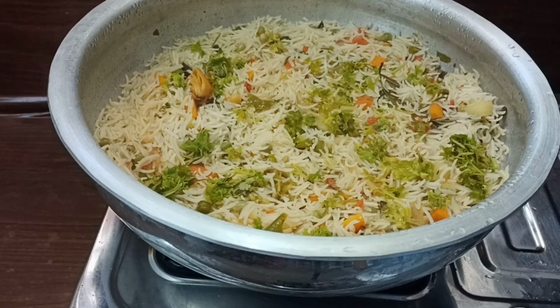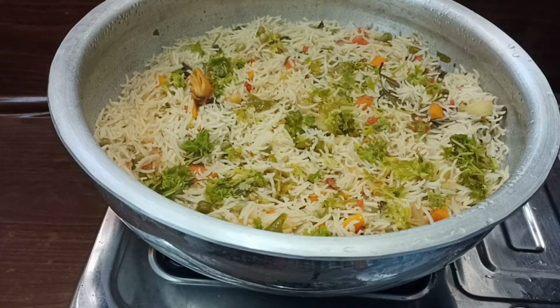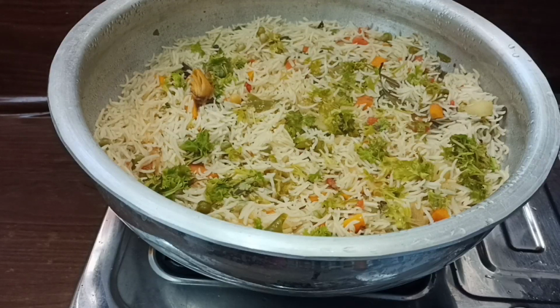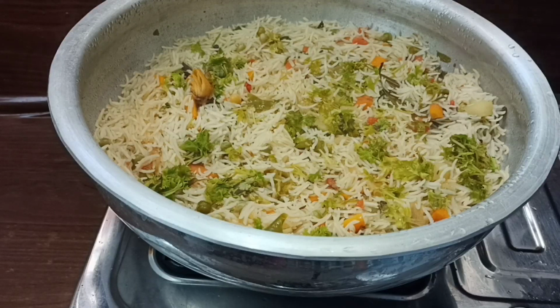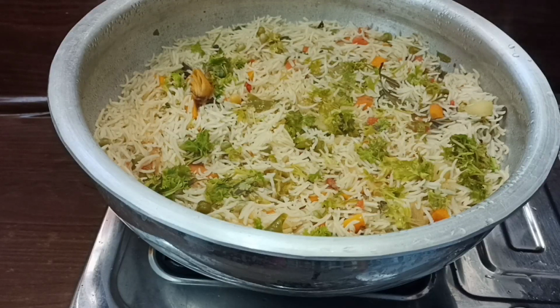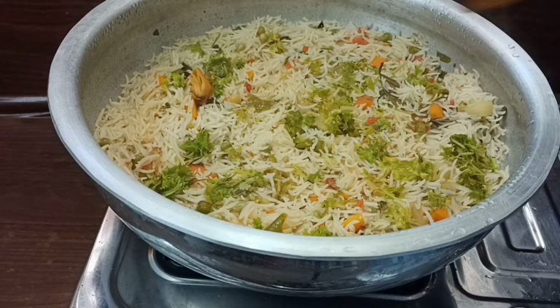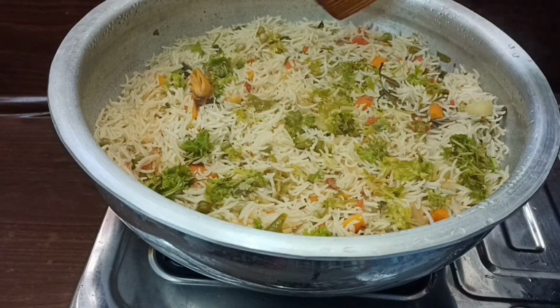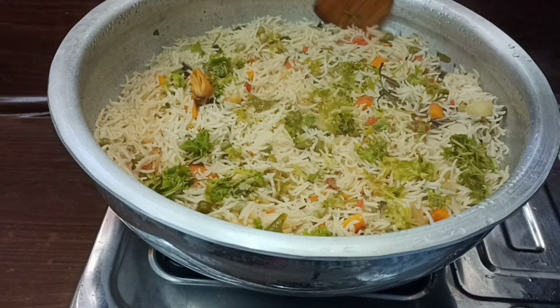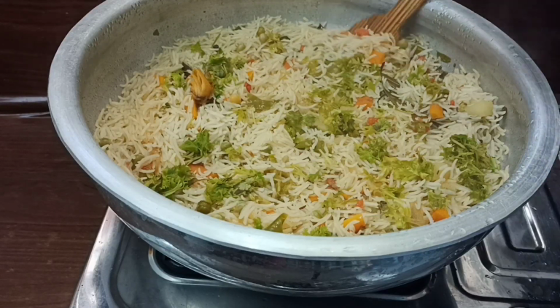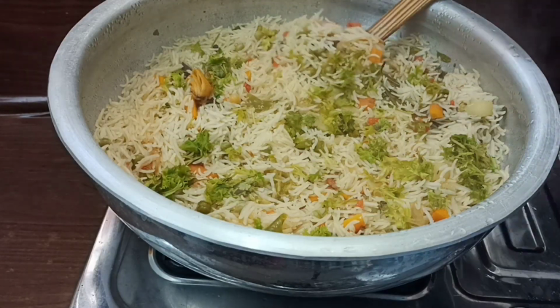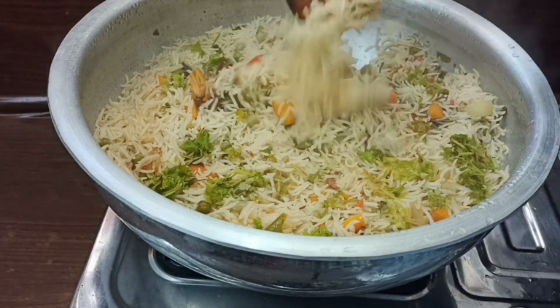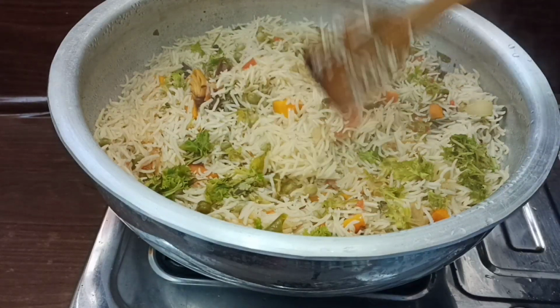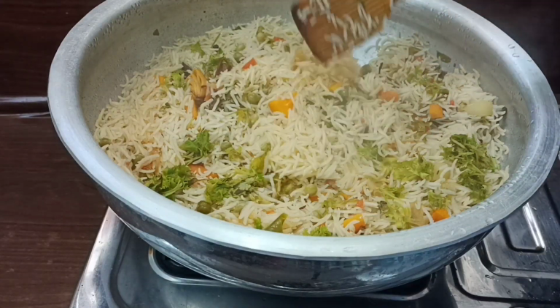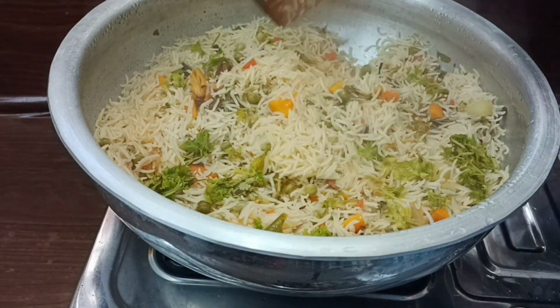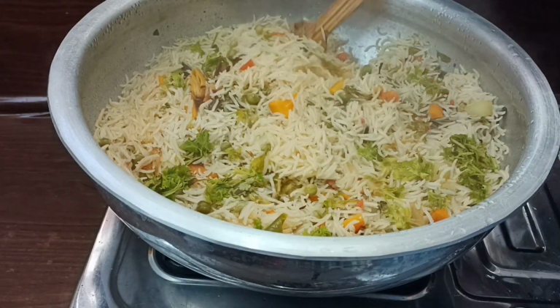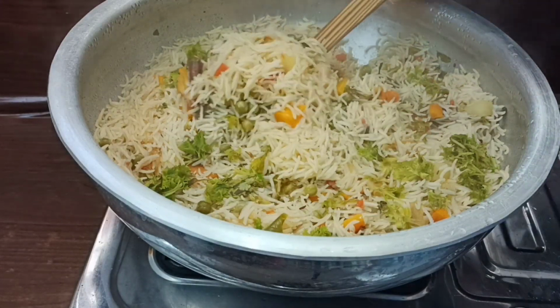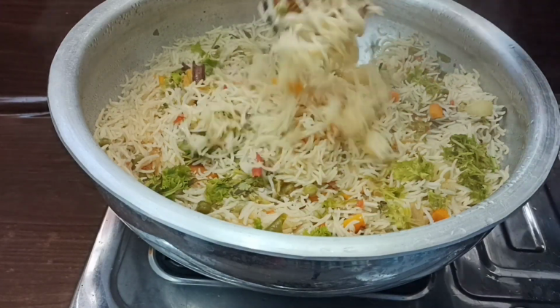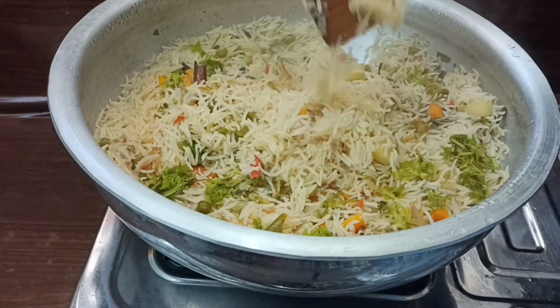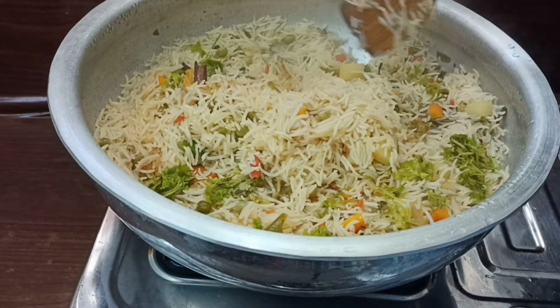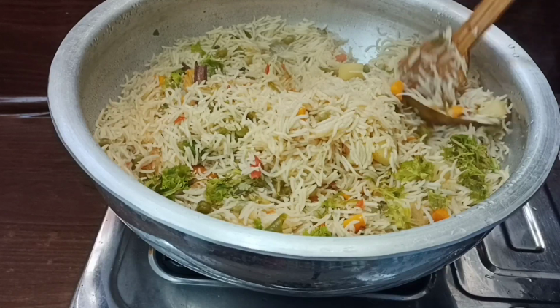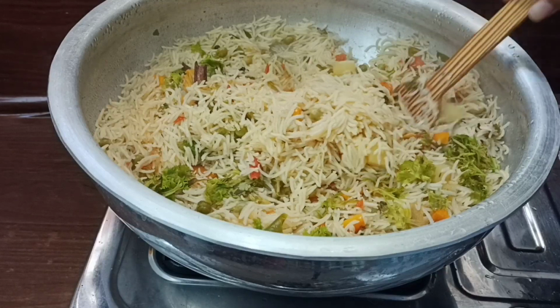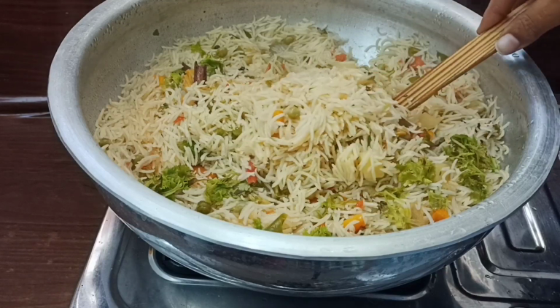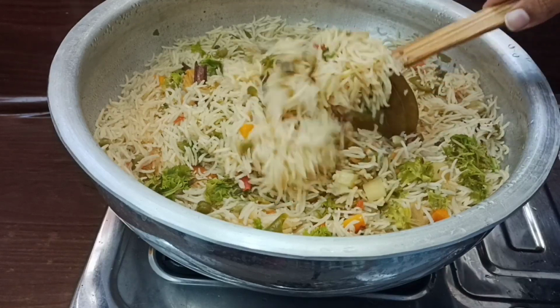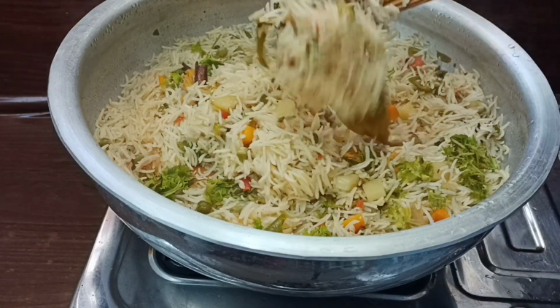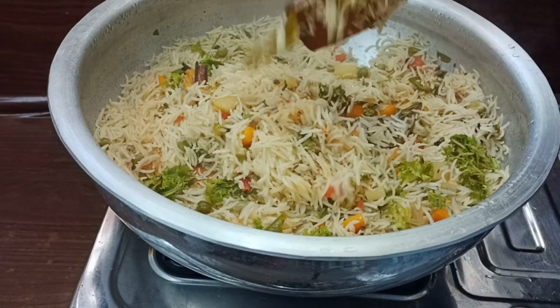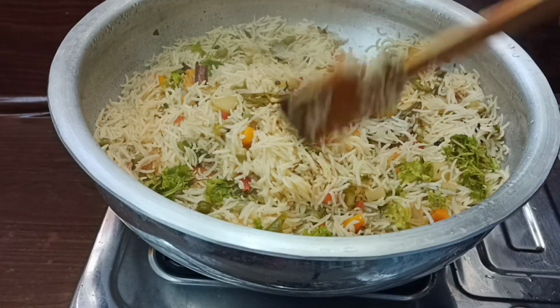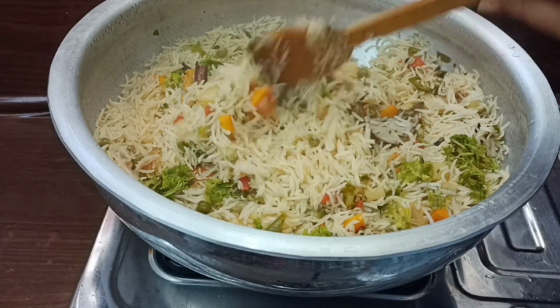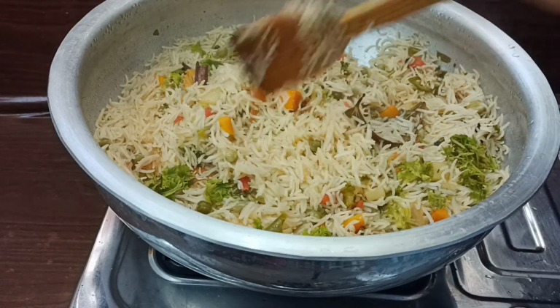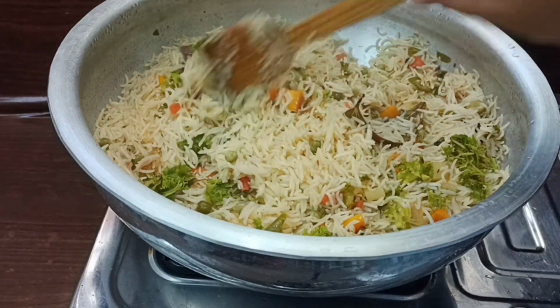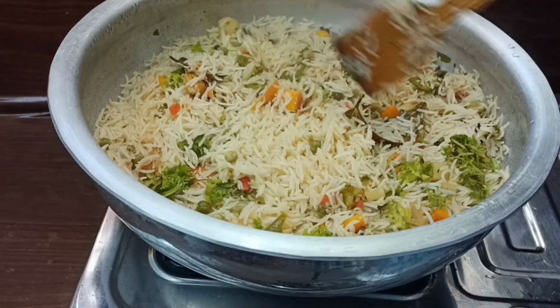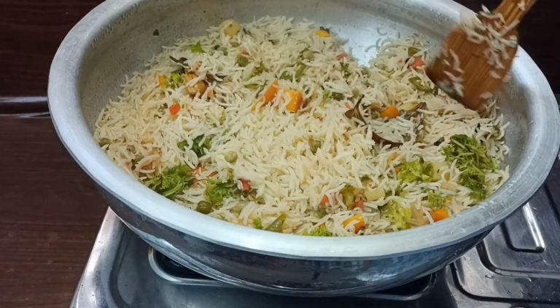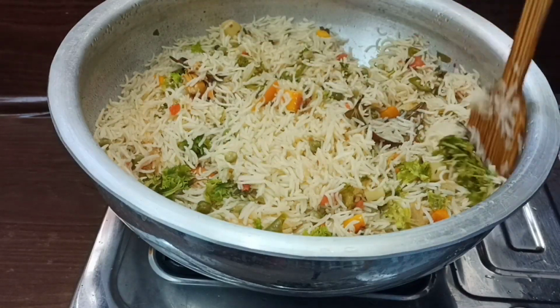Hi! Hello! Welcome back to our channel, N.S. Kitchen Telugu. This recipe is a restaurant style of vegetables.